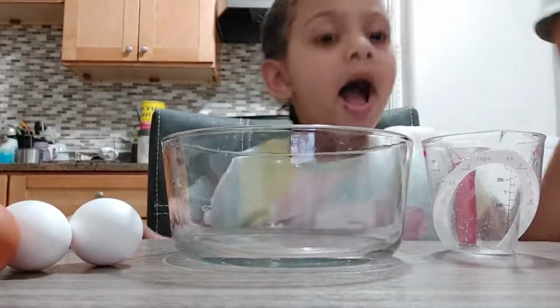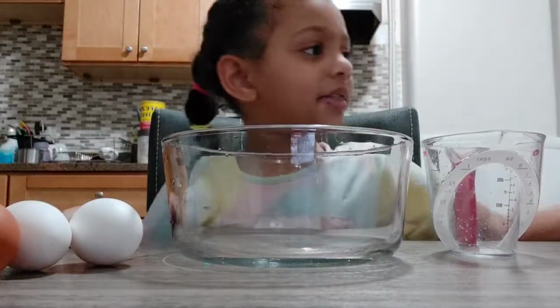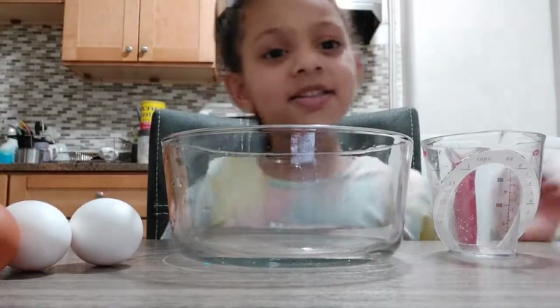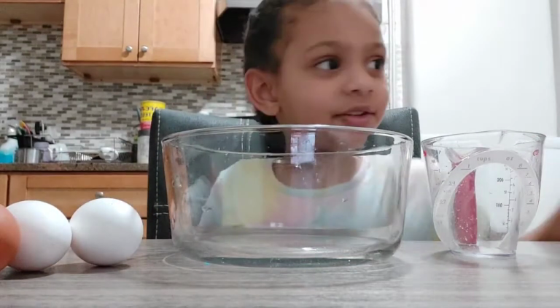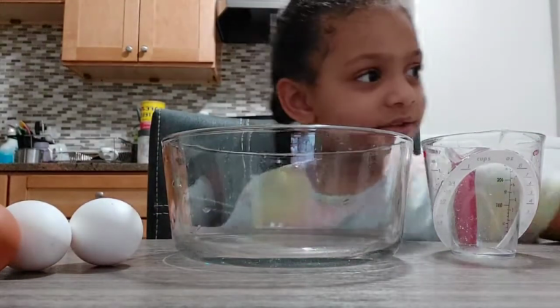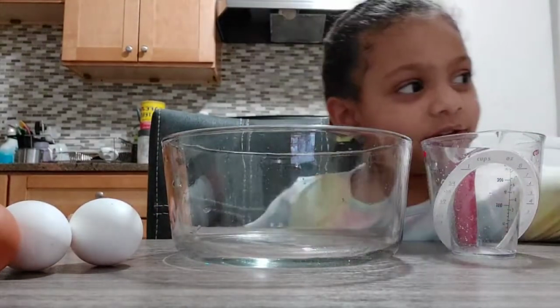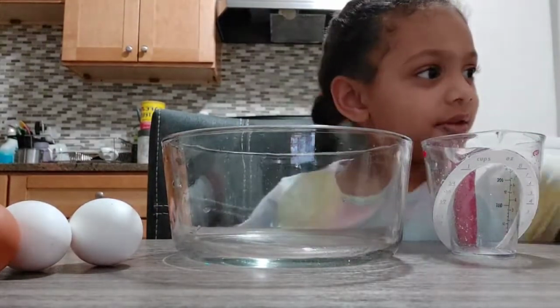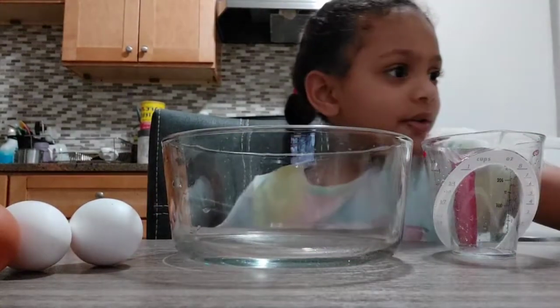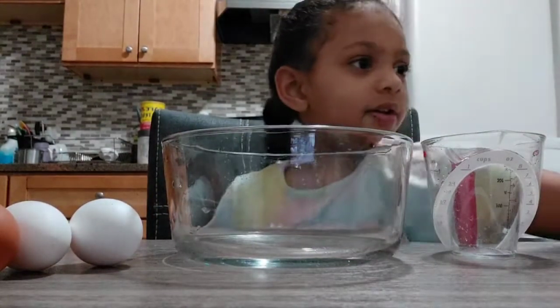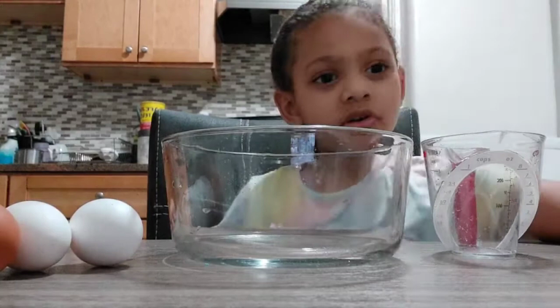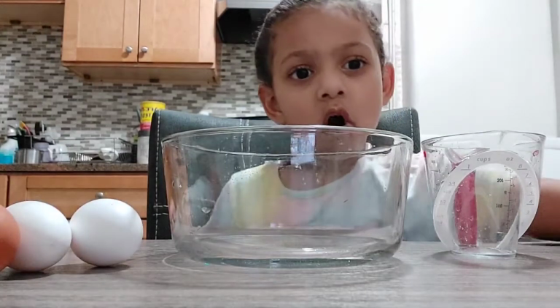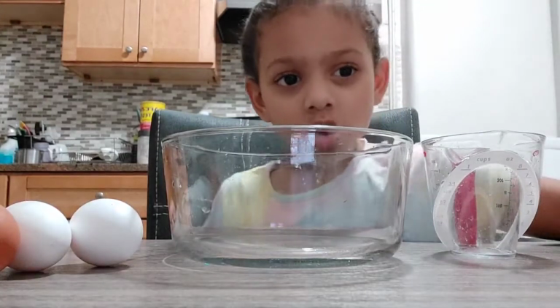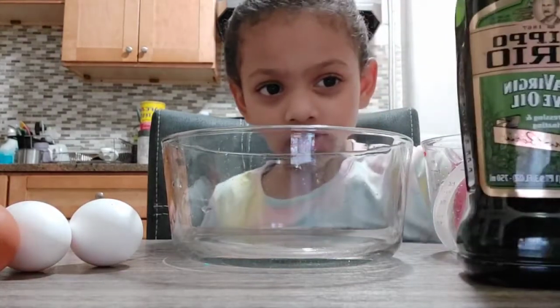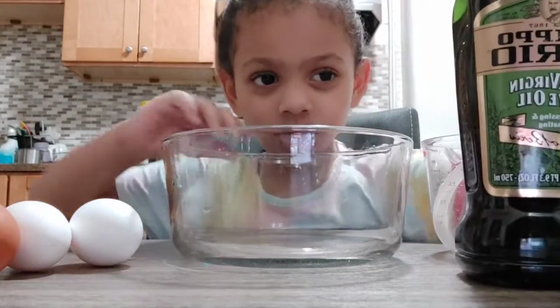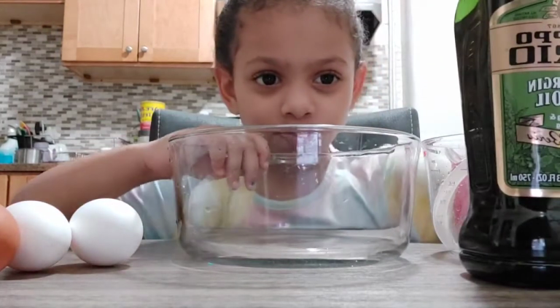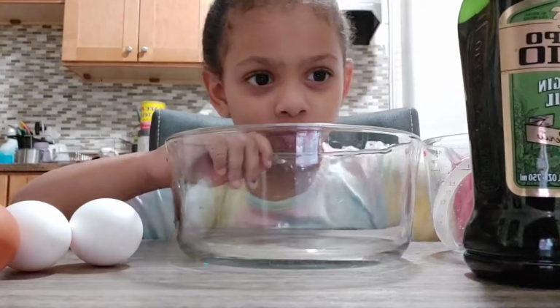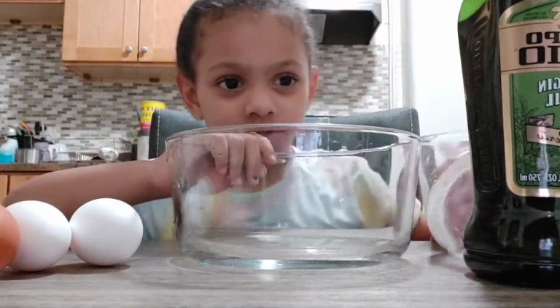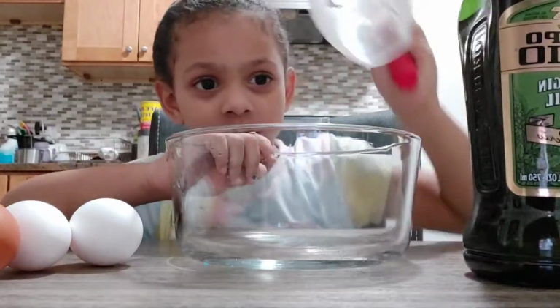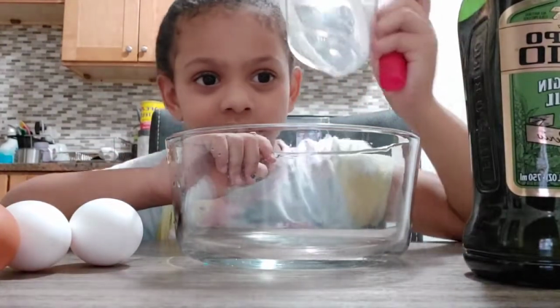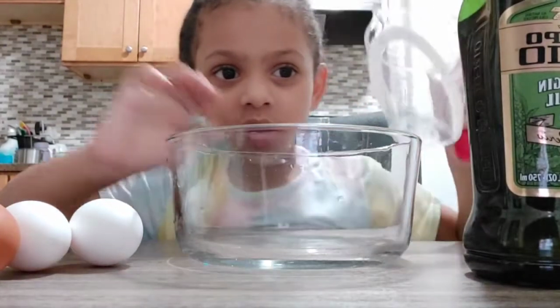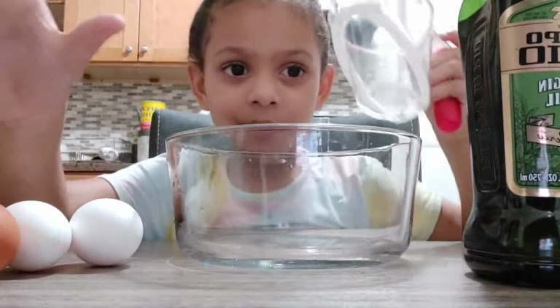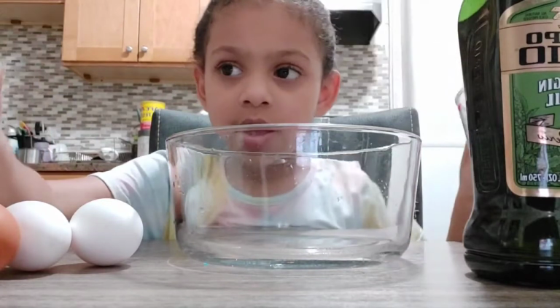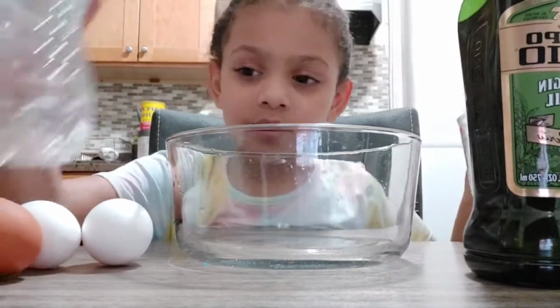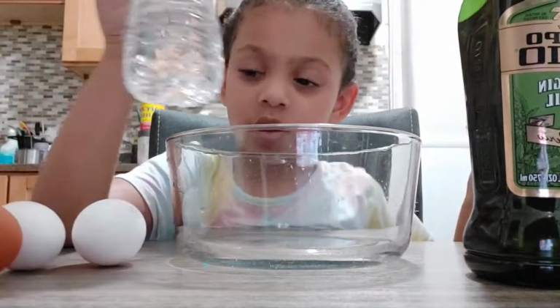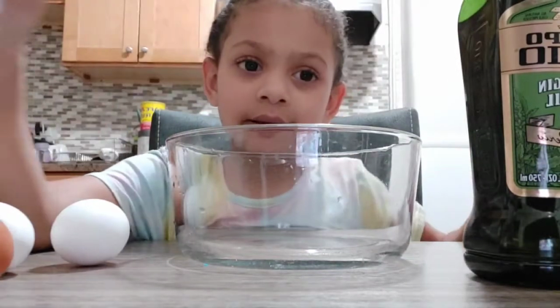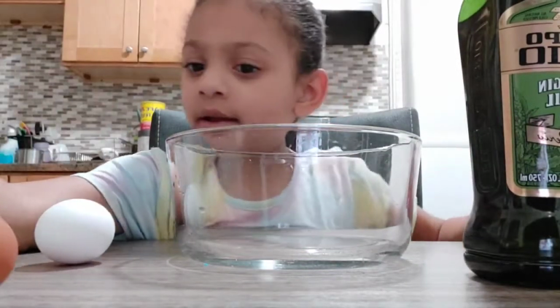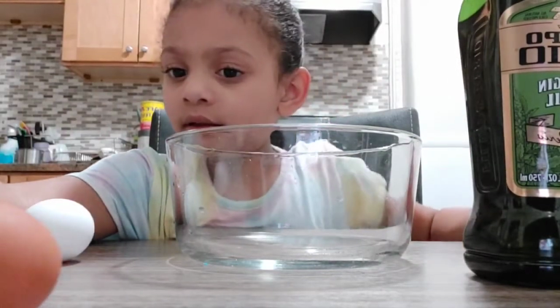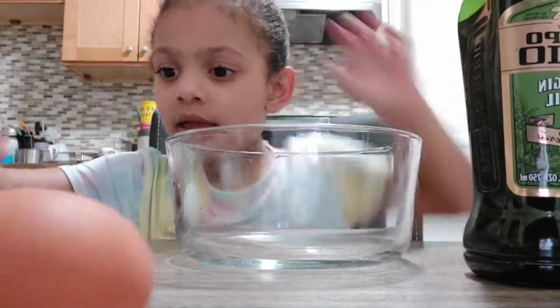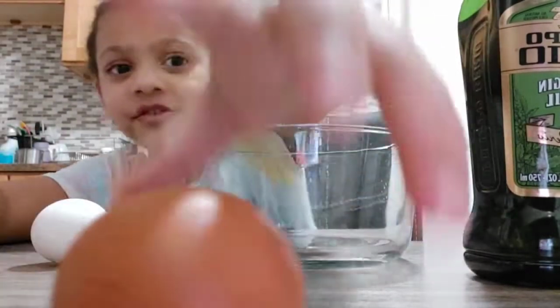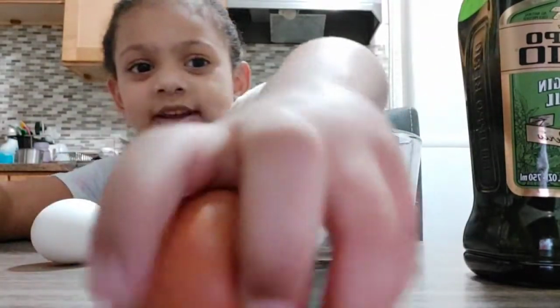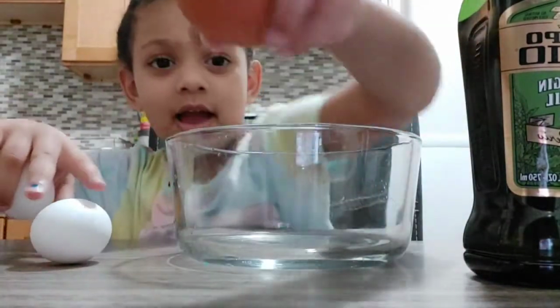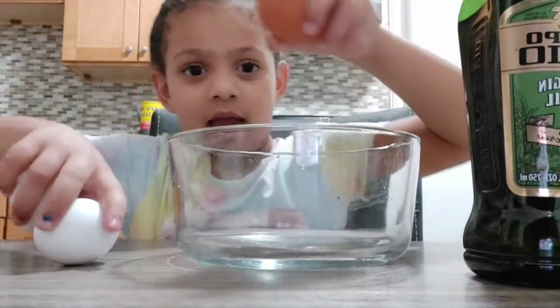Okay, these are the ingredients we're going to use. We're going to use oil, a bowl, a measuring cup, water, and three eggs.